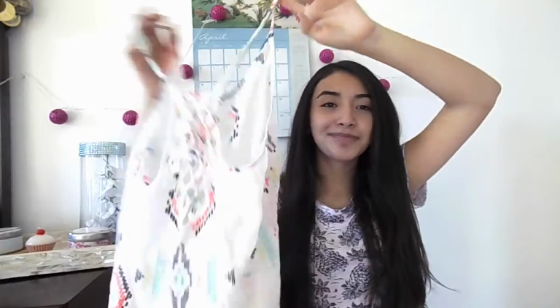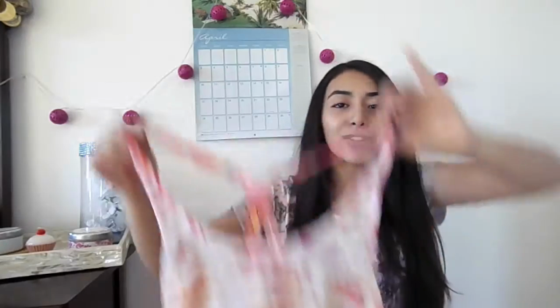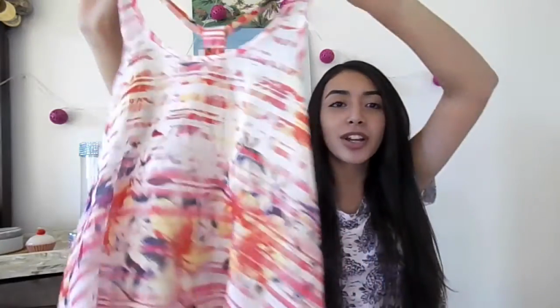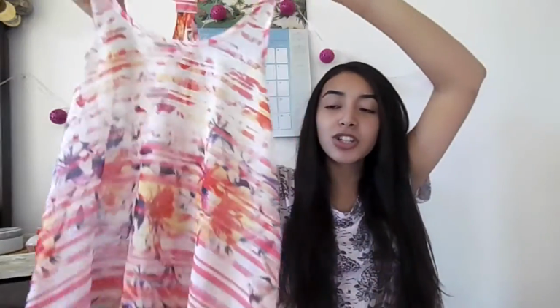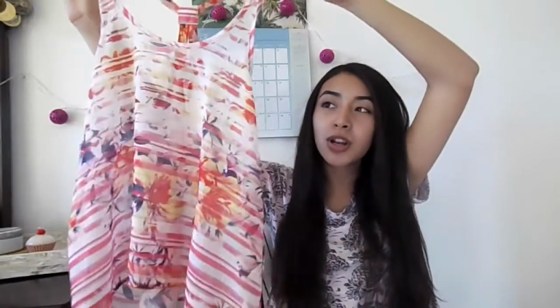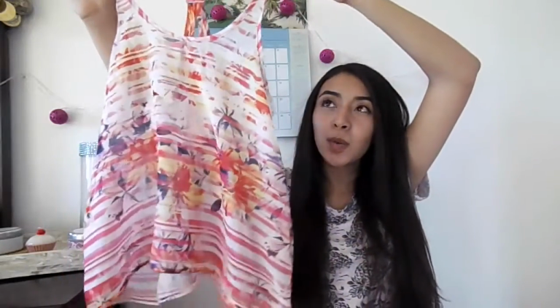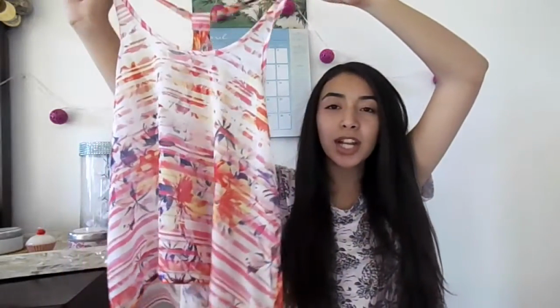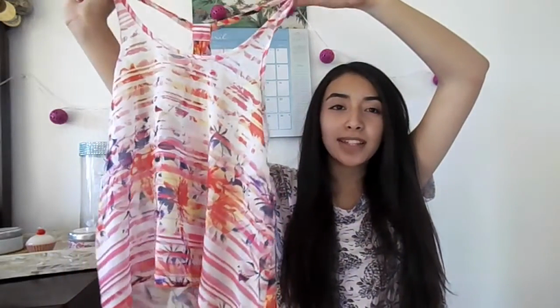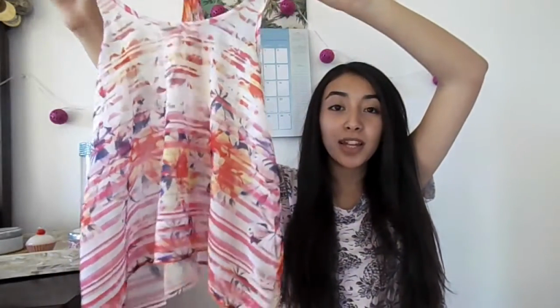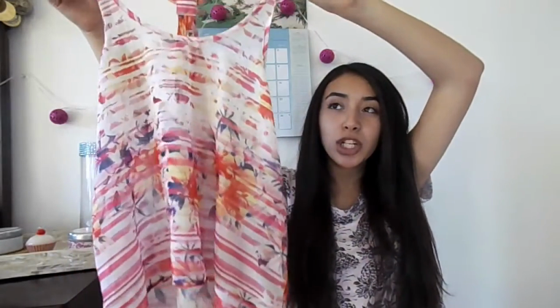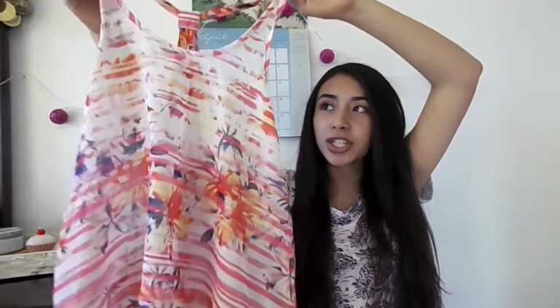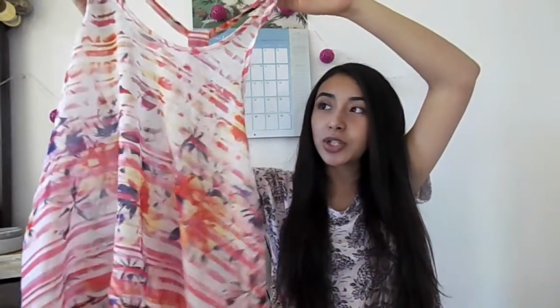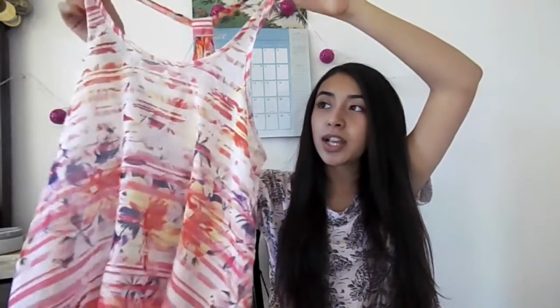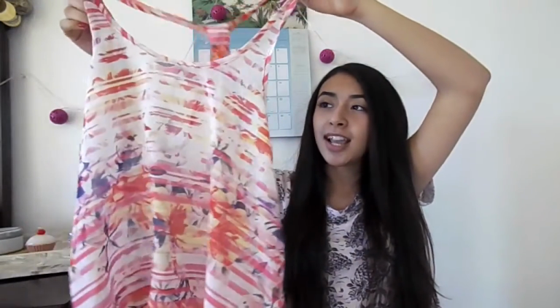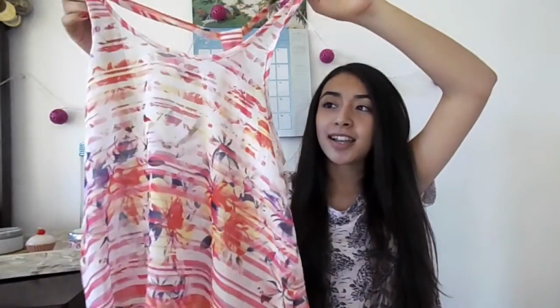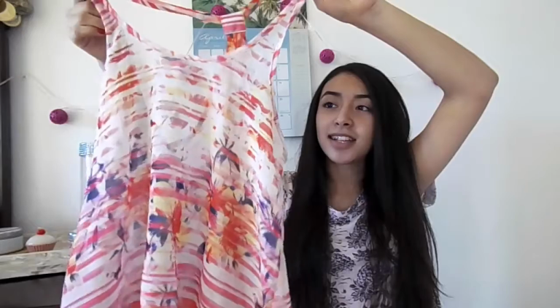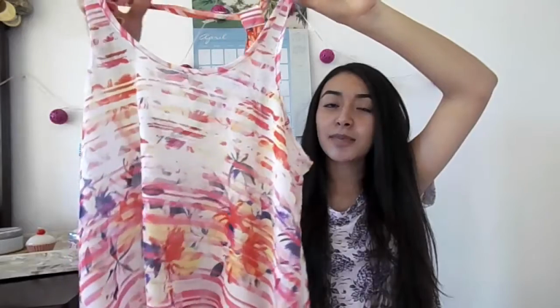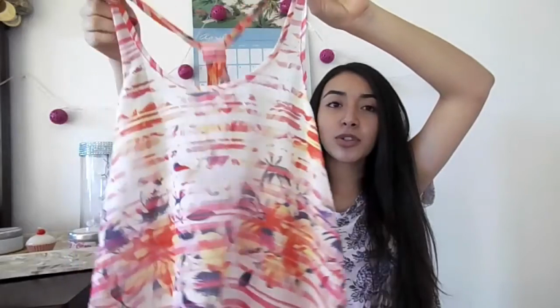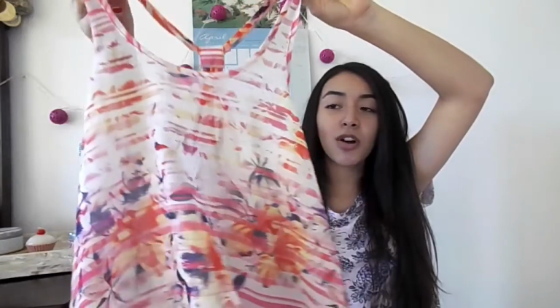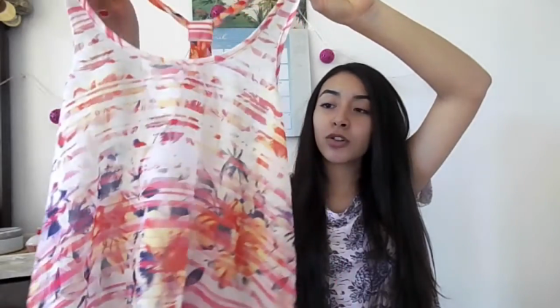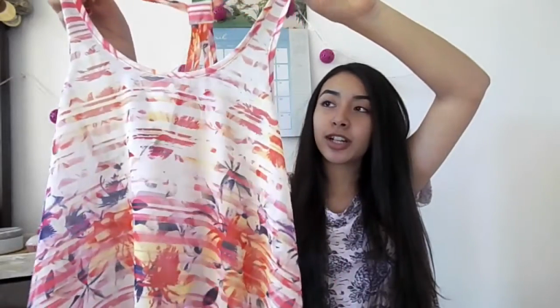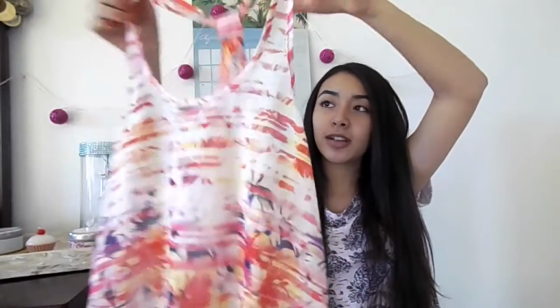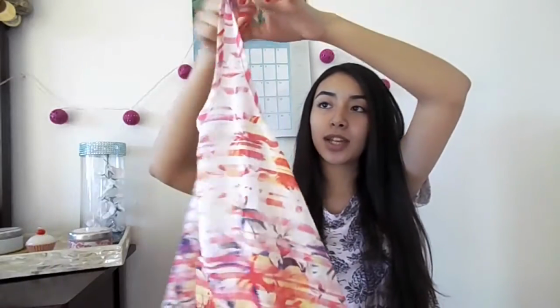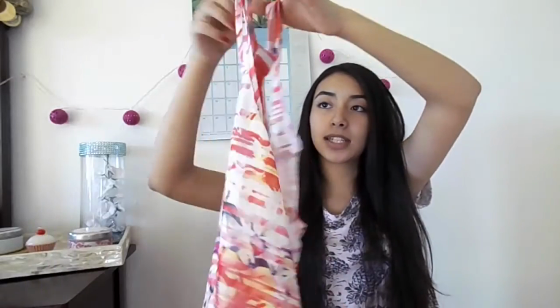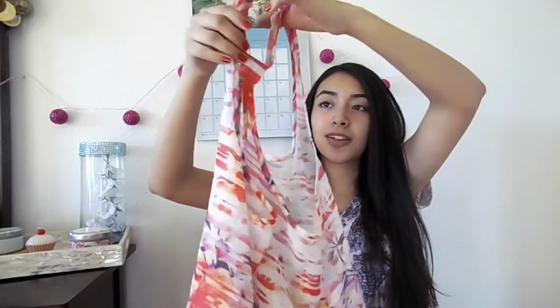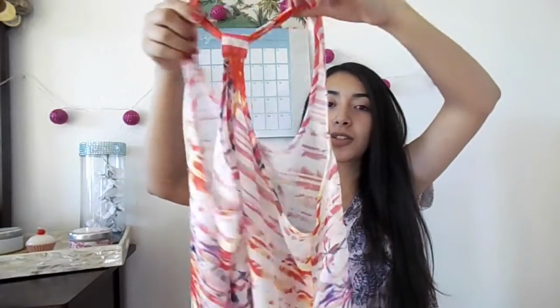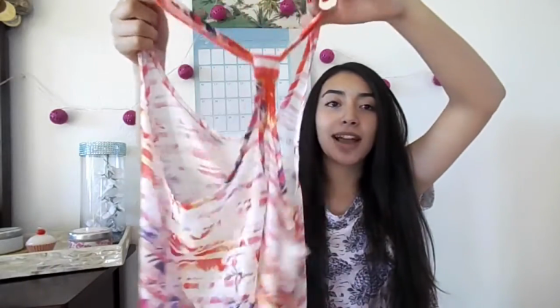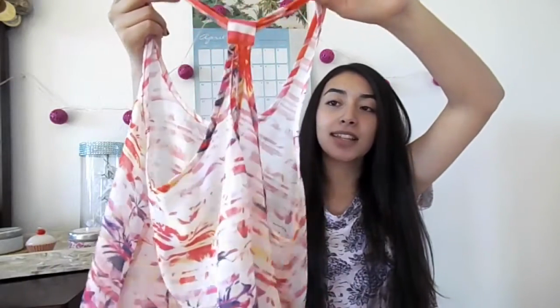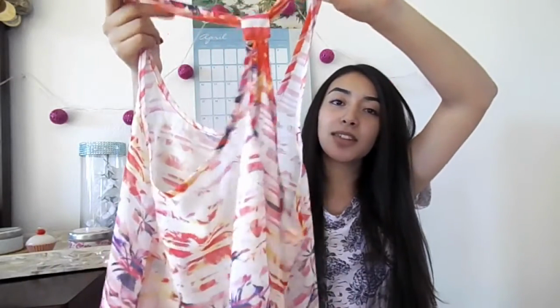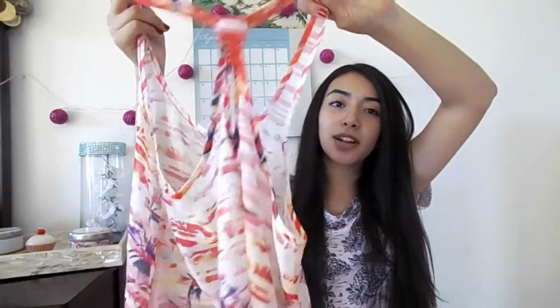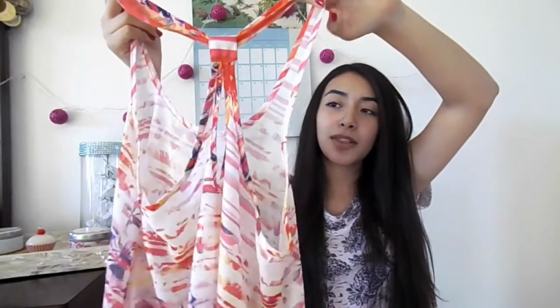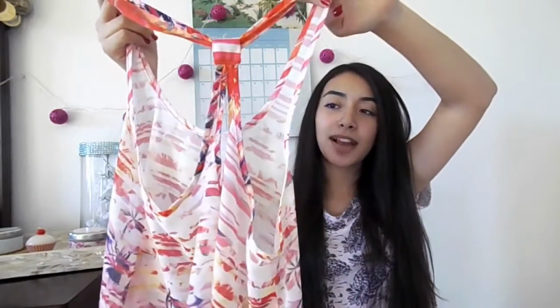I also got this shirt which kind of has an orange tint to it, and it has palm trees all over it and a little cutout on the back as well.